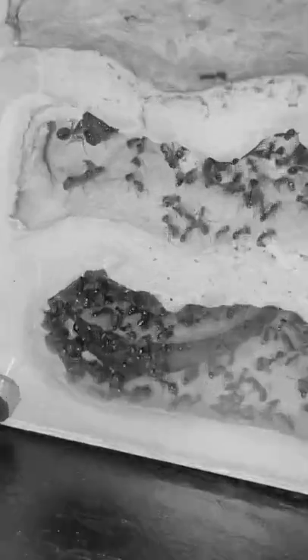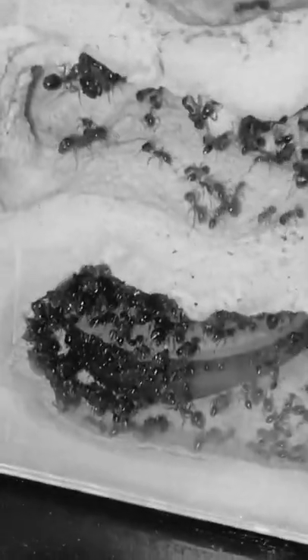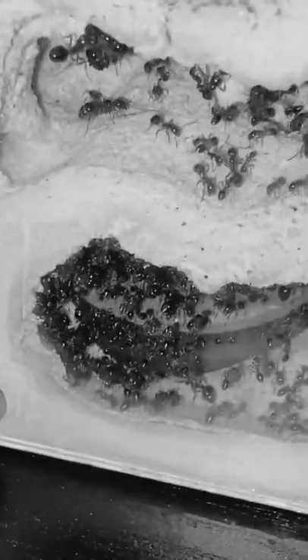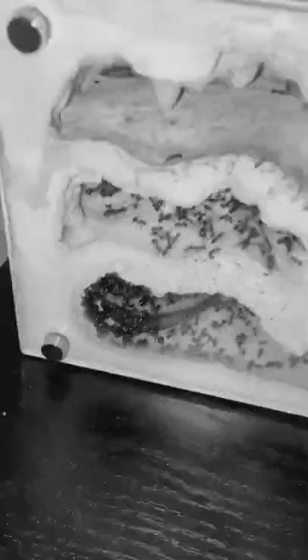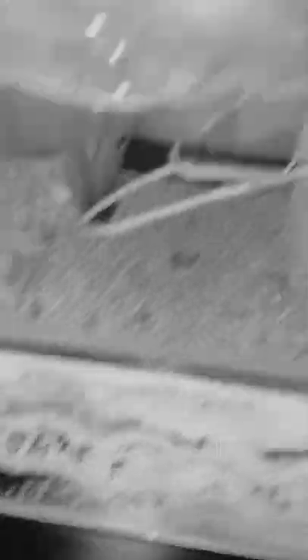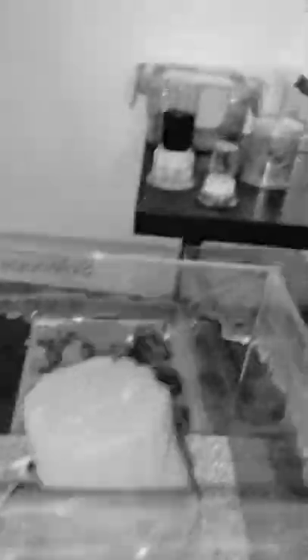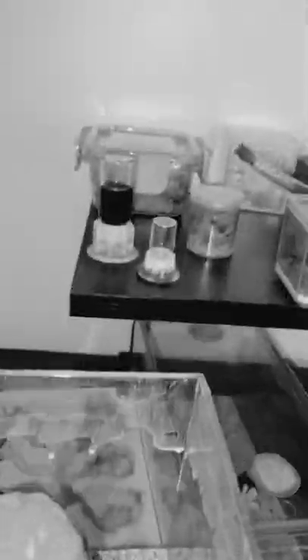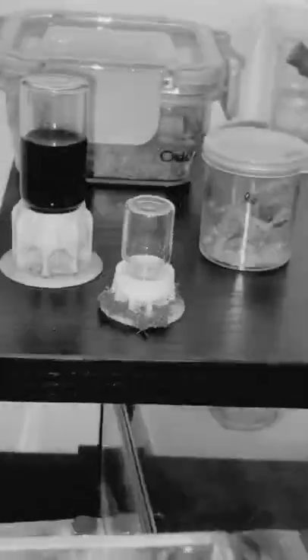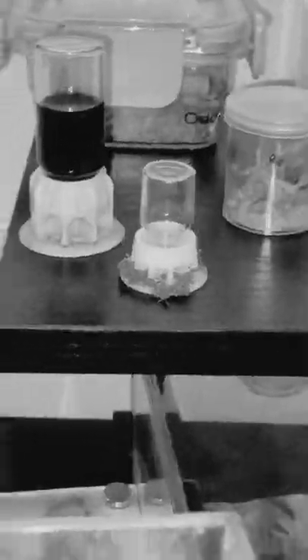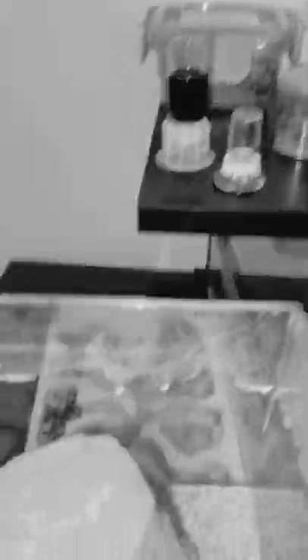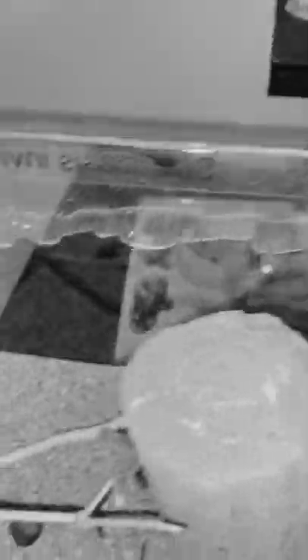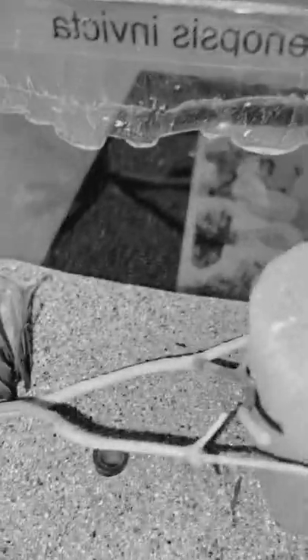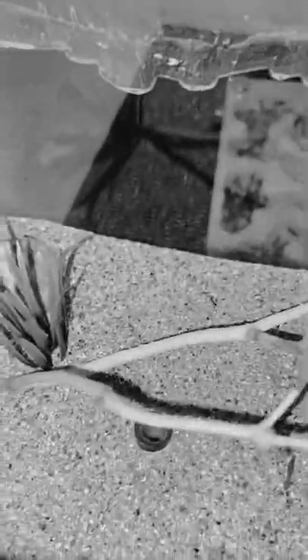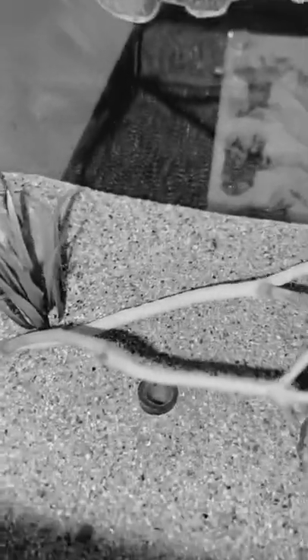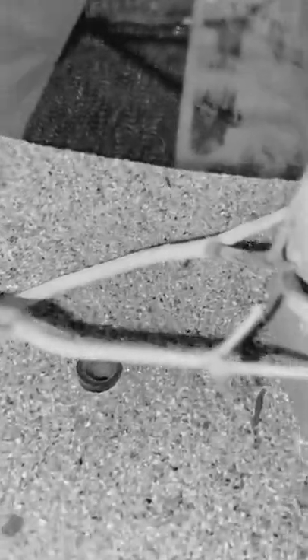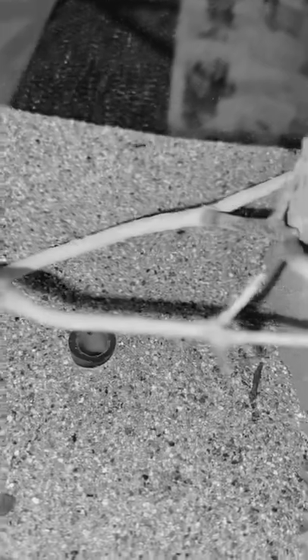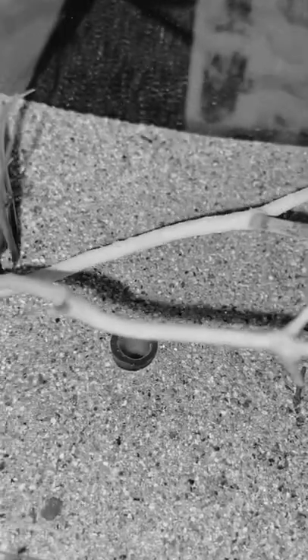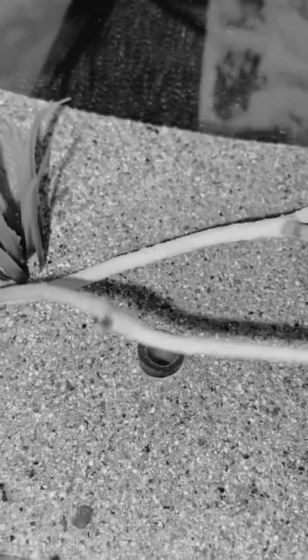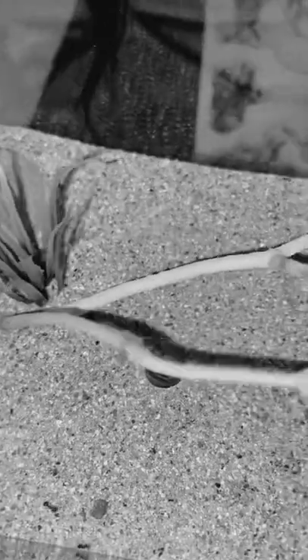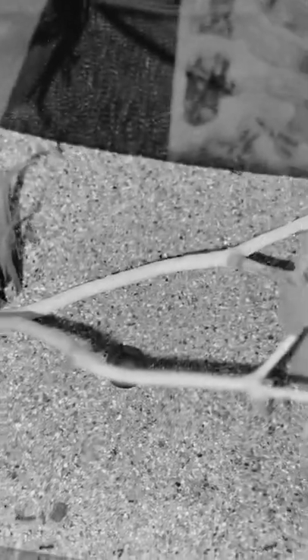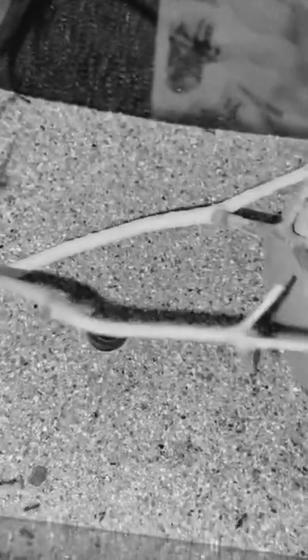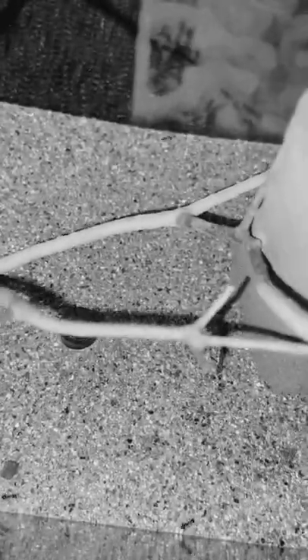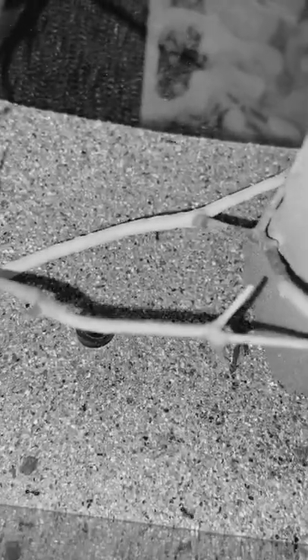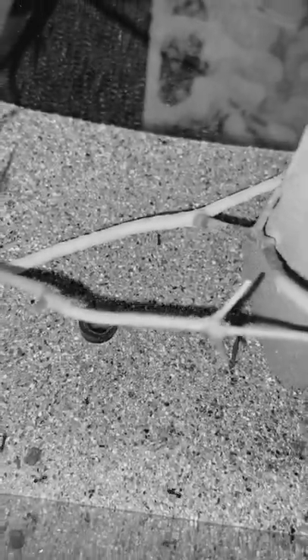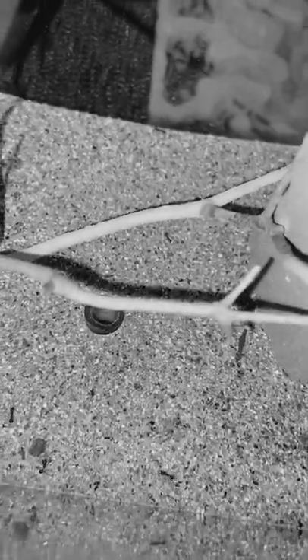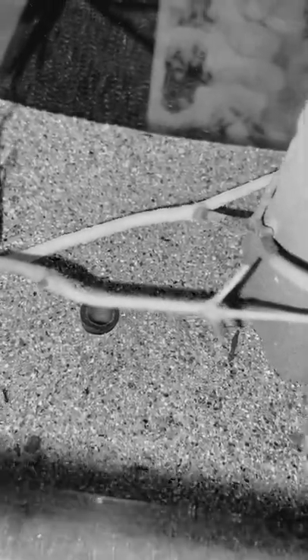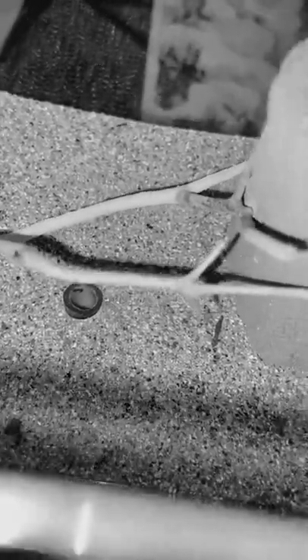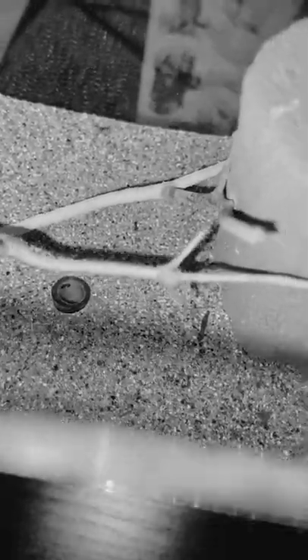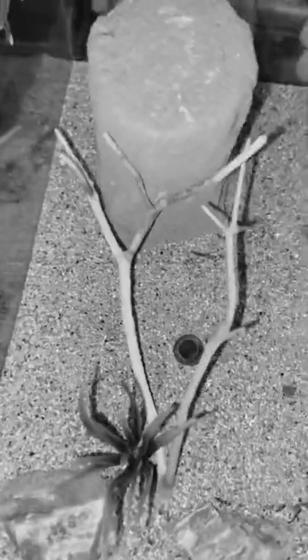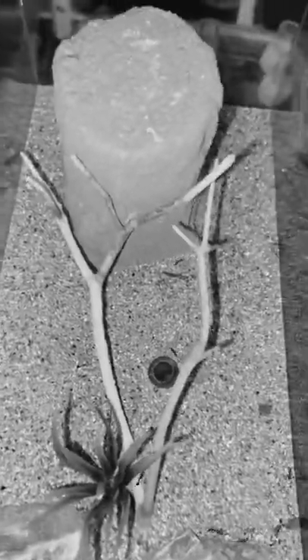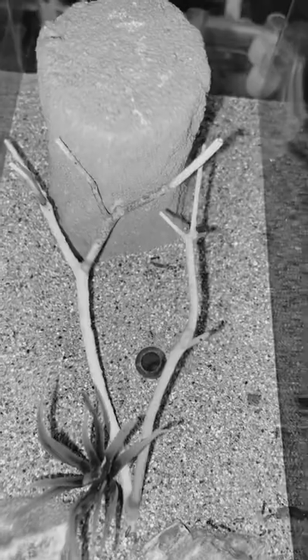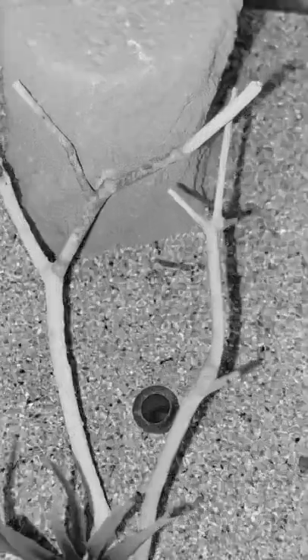Before I feed a queen ant from this colony to this black widow spider, I just want to say that the queen ant is actually an alate, which is basically an infertile queen ant that was going to be eaten by its own colony. I can prove it because there's a wing of the outworld right now from a different queen ant.